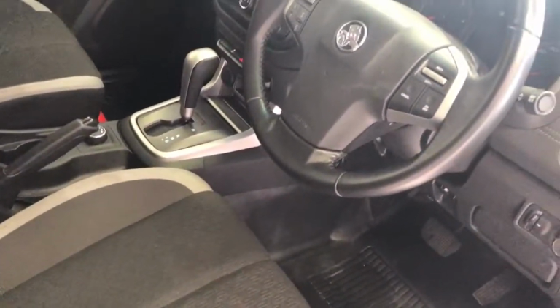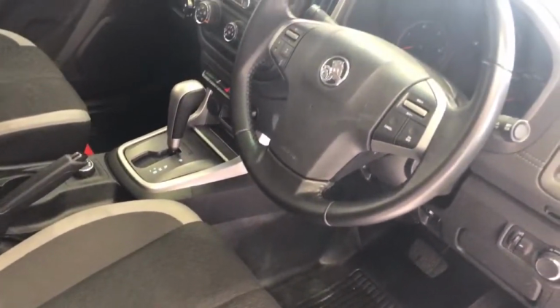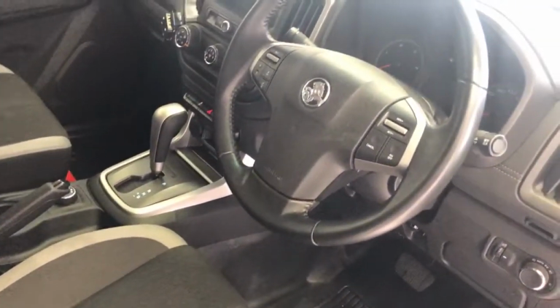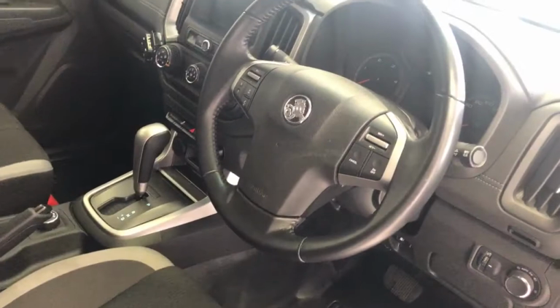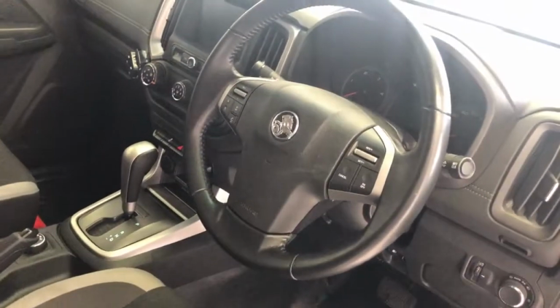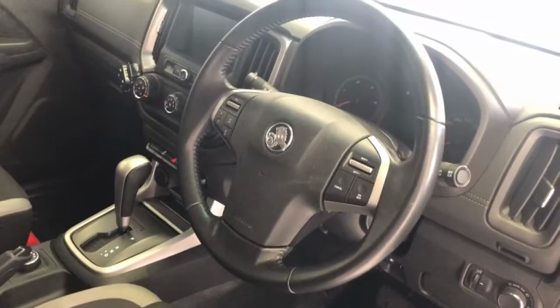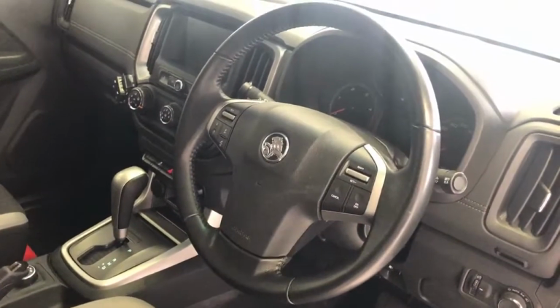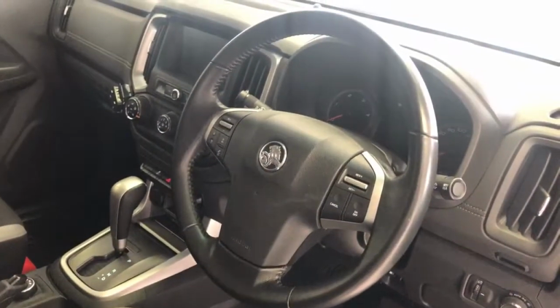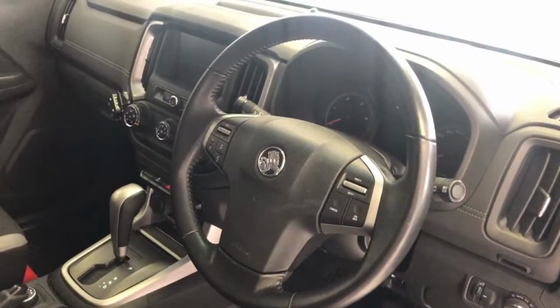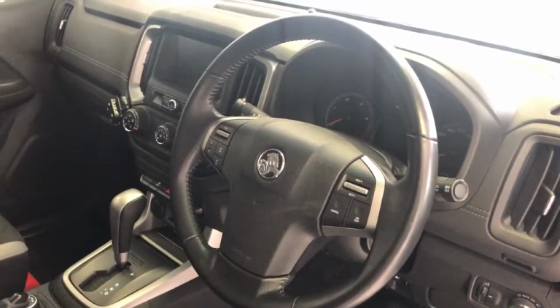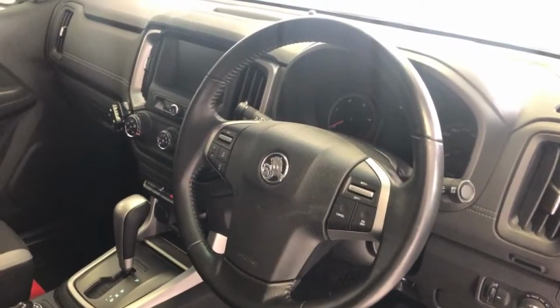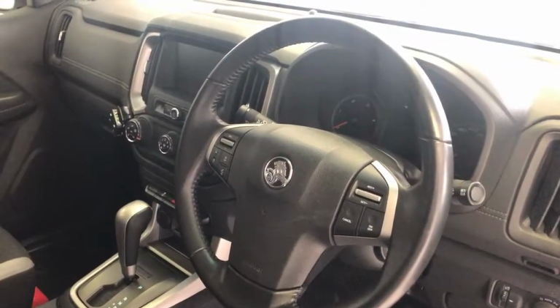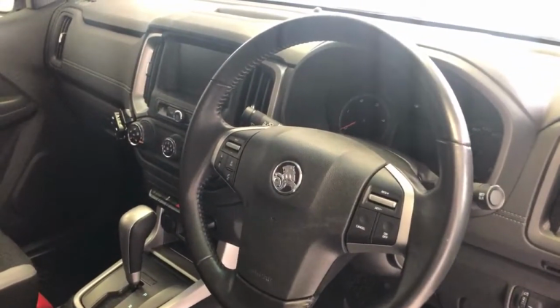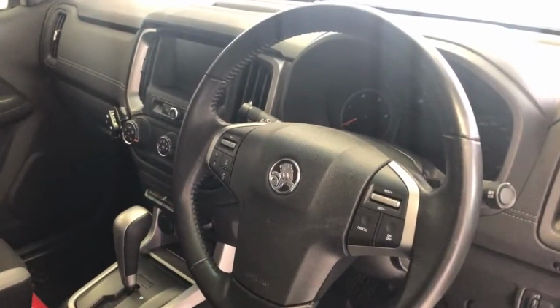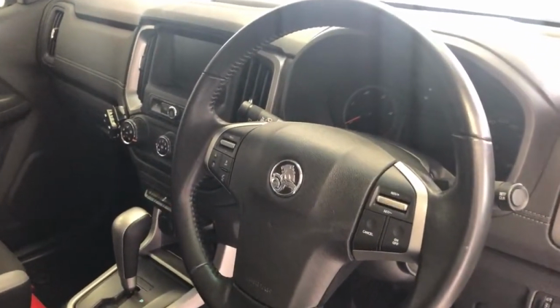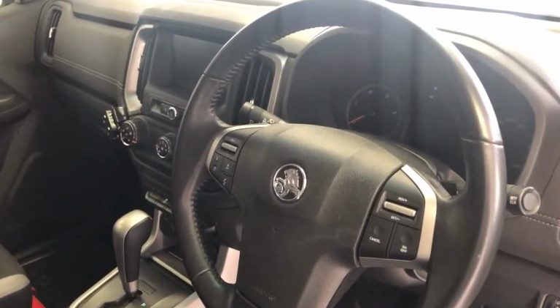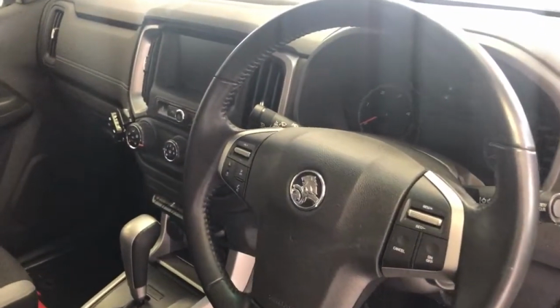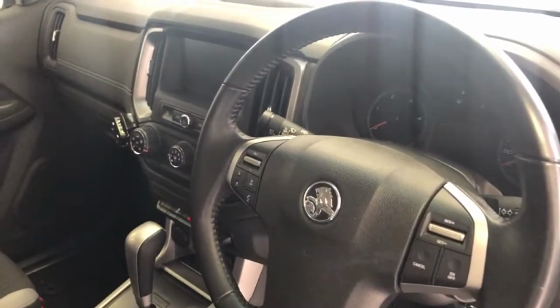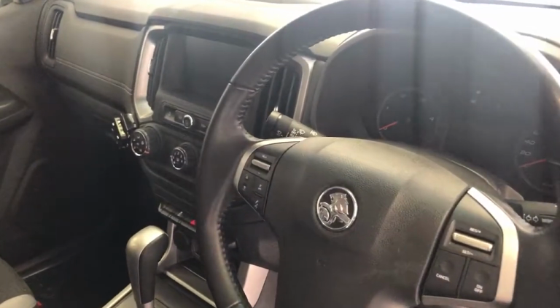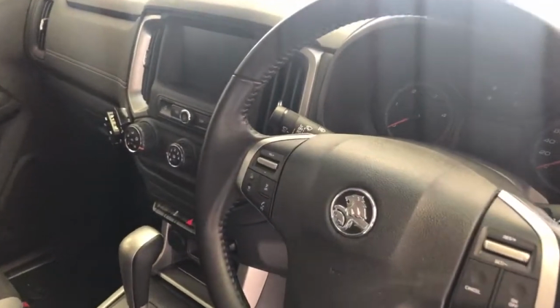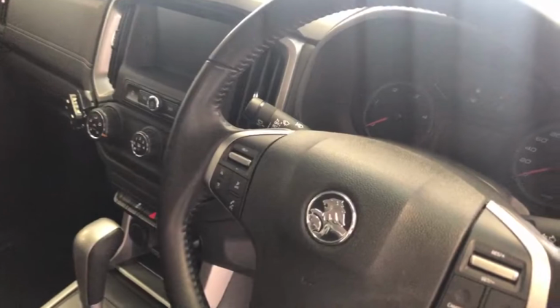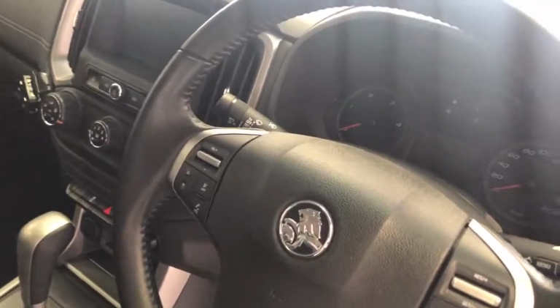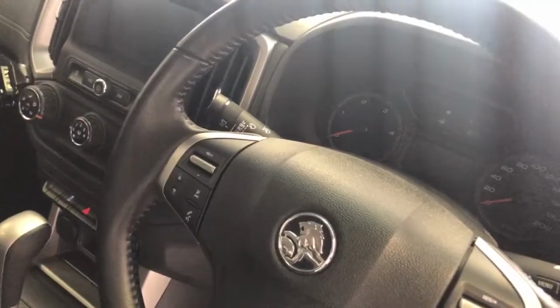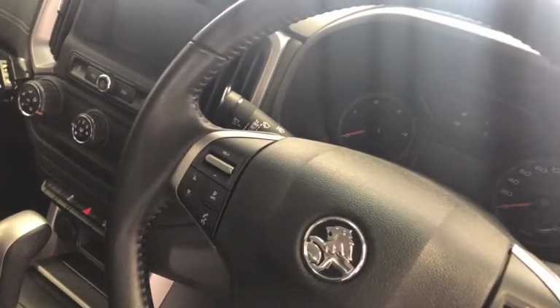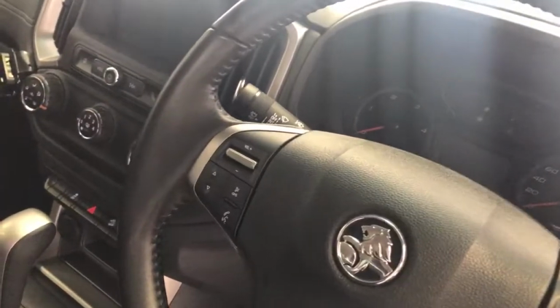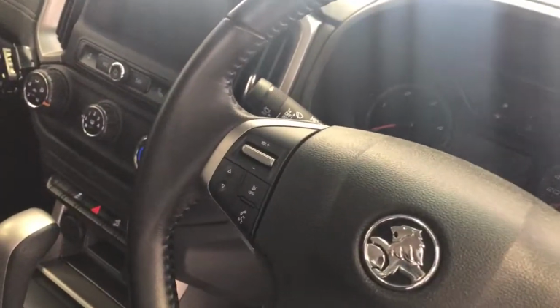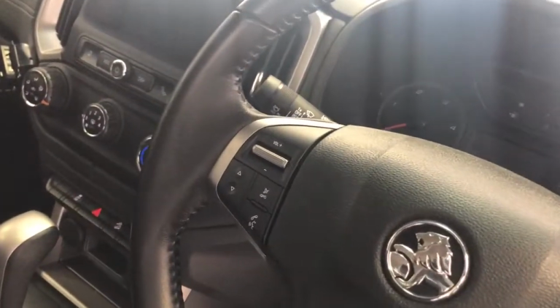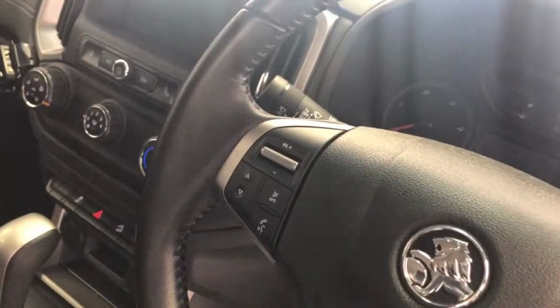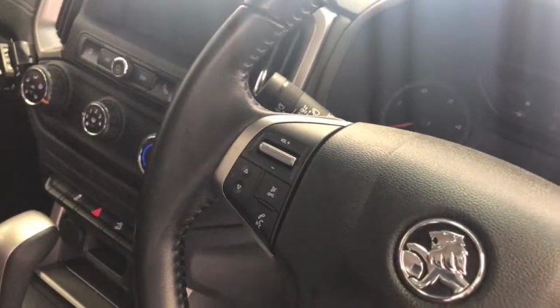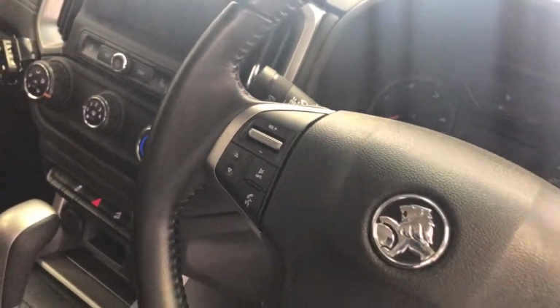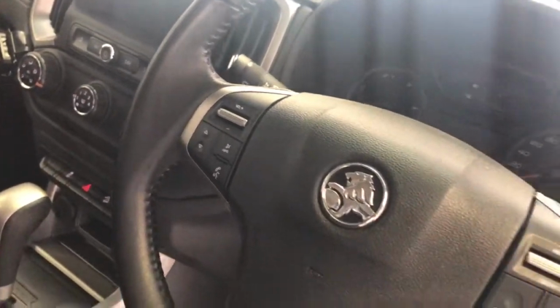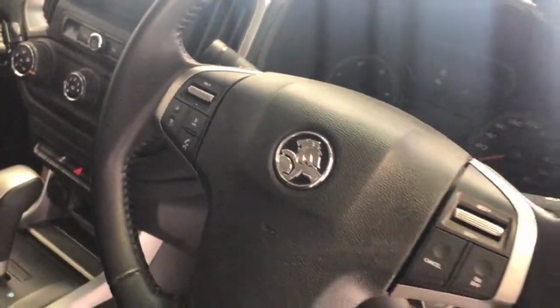You do have steering wheel controls — on the right hand side you'll see cruise control, and on the left hand side you can make changes to your audio, your radio, and all that sort of stuff as well.